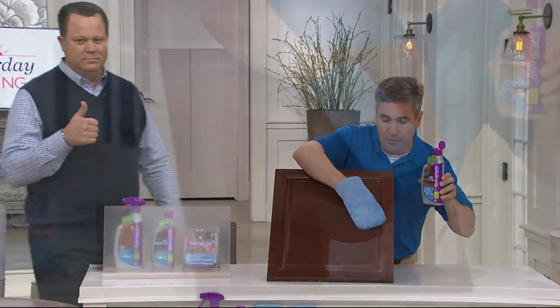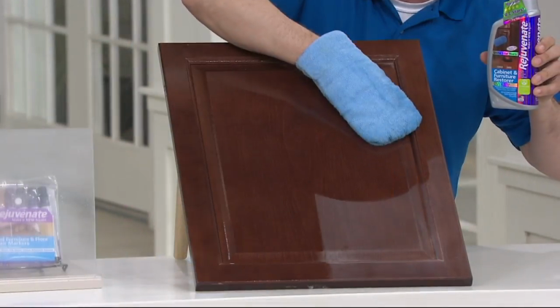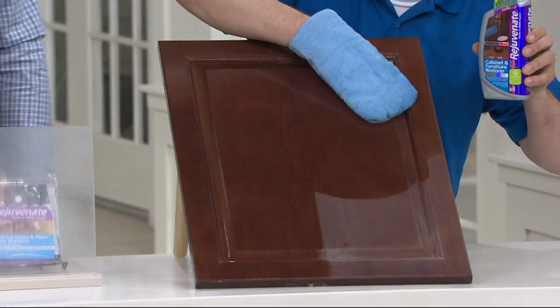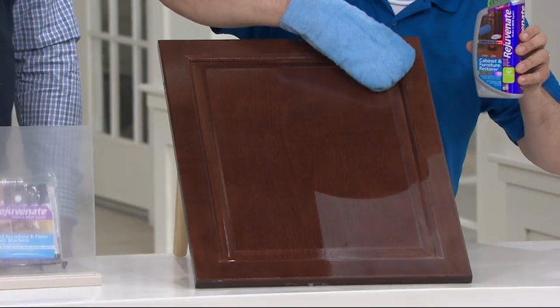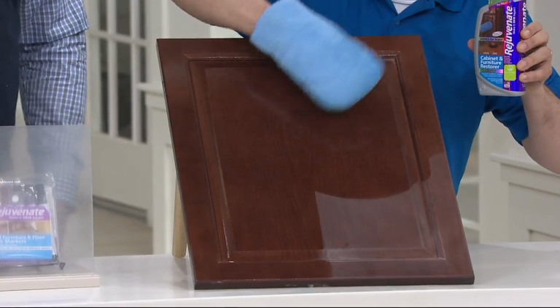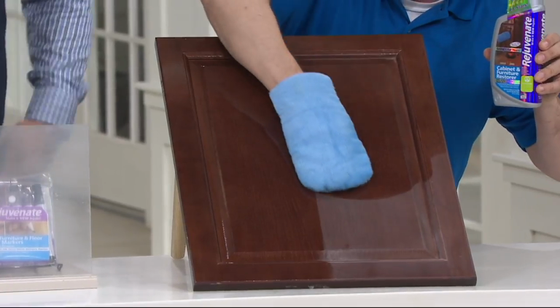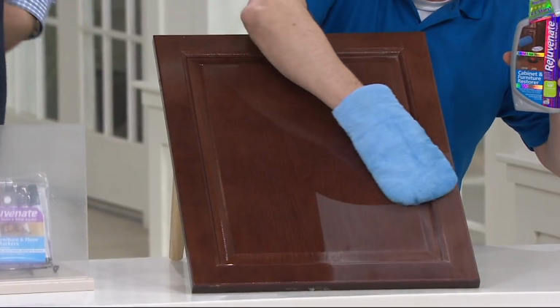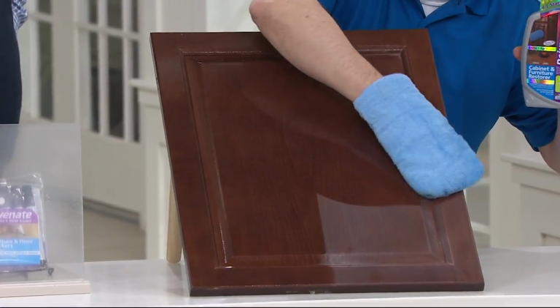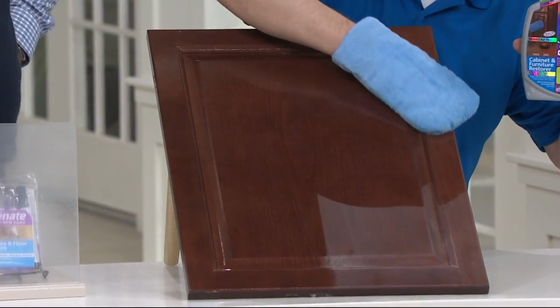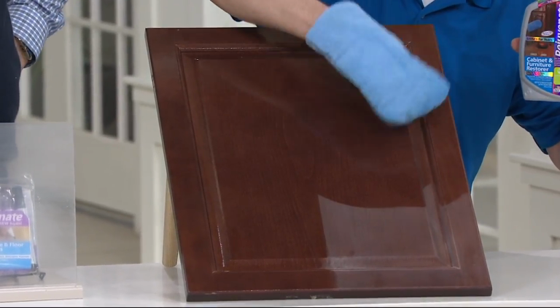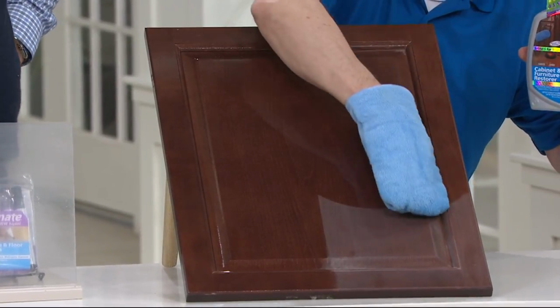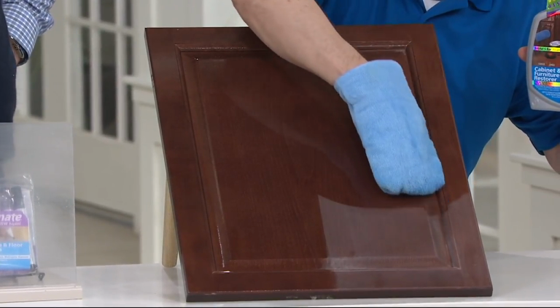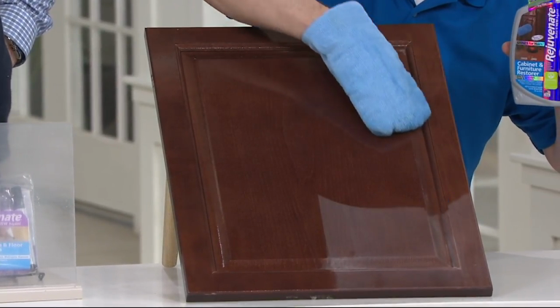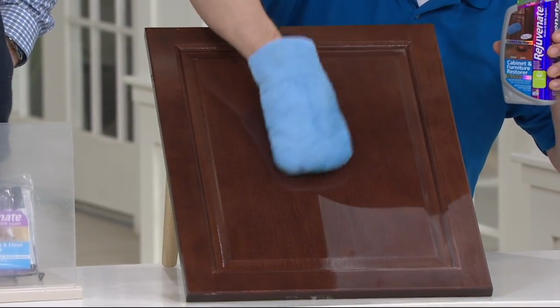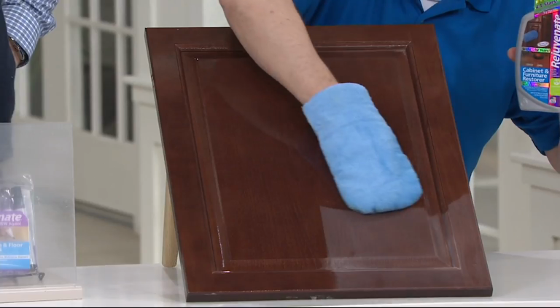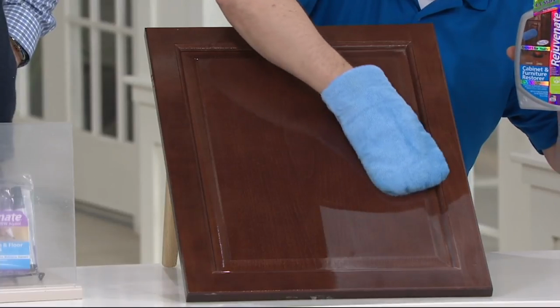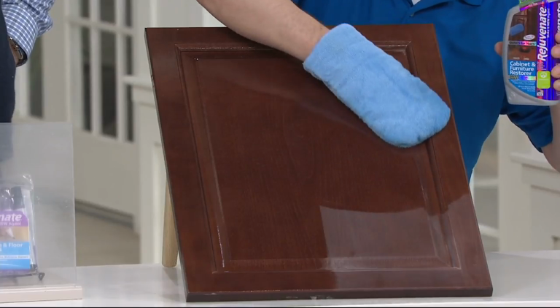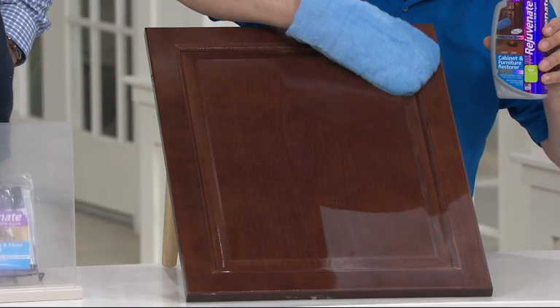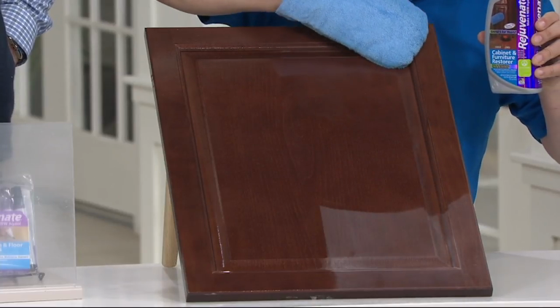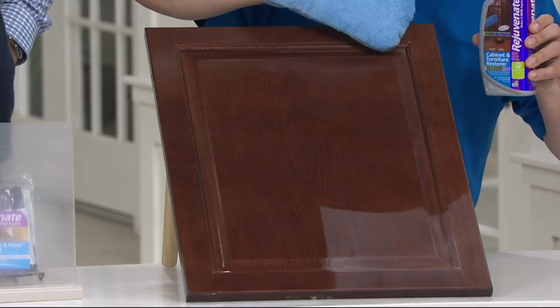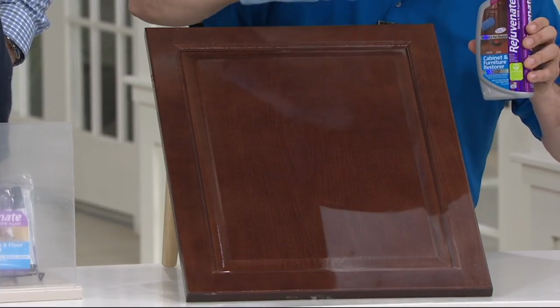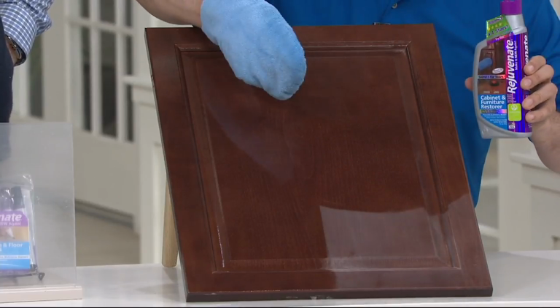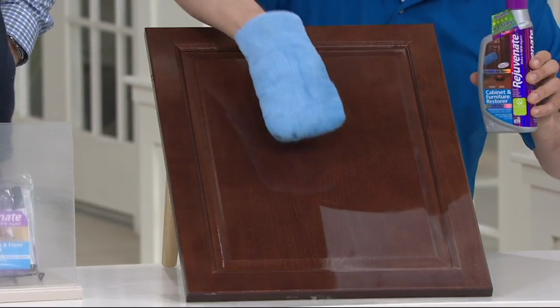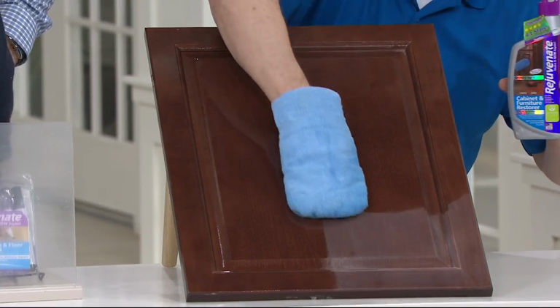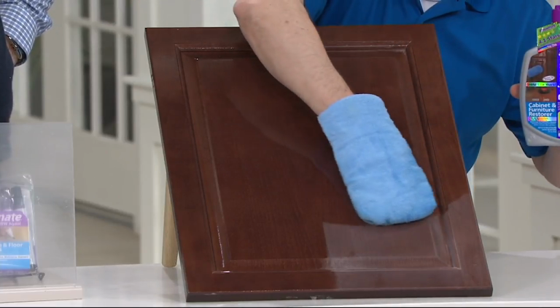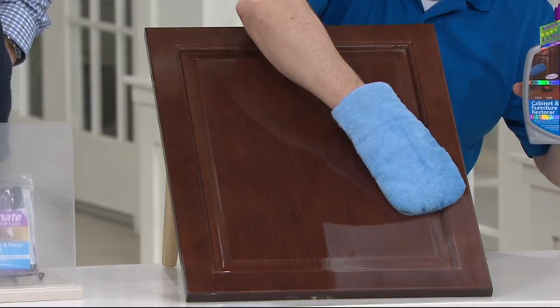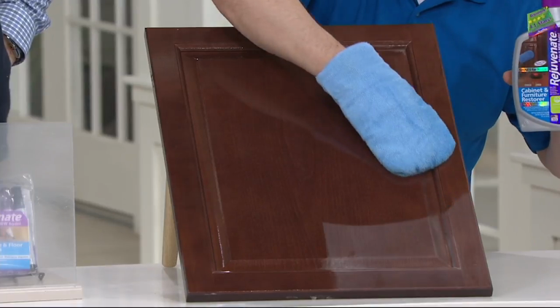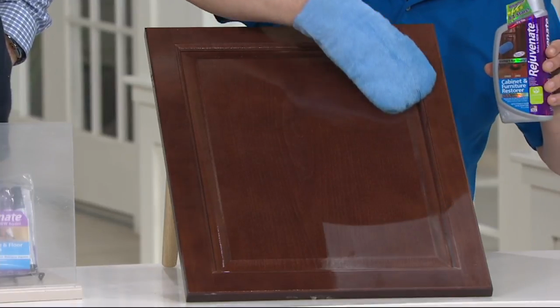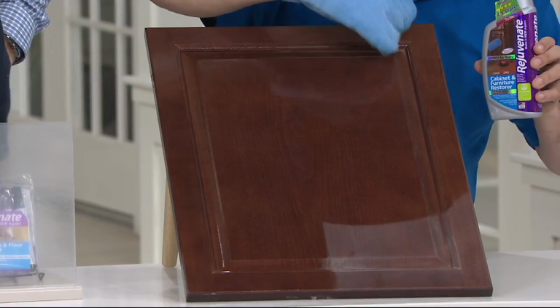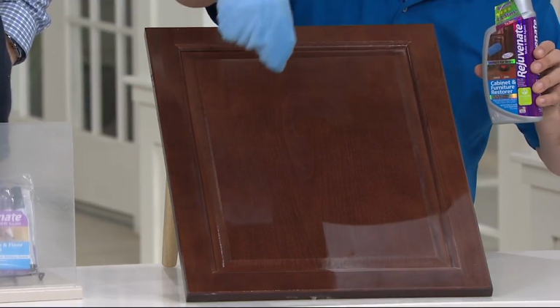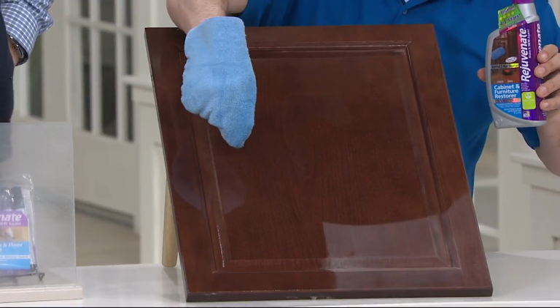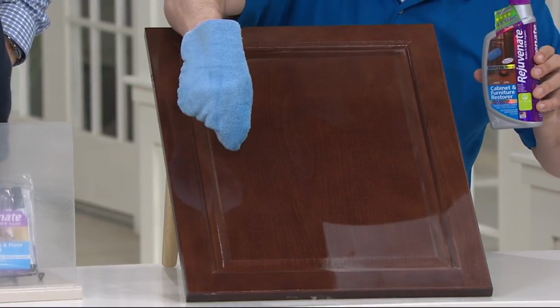And the best part is it's customizable. The first coat is going to seal and protect from water damage, steam damage, dirt, grime, and grease. The second coat you put on is then going to give you a satin finish, and the third coat will give you a full high gloss just like you're seeing over here.